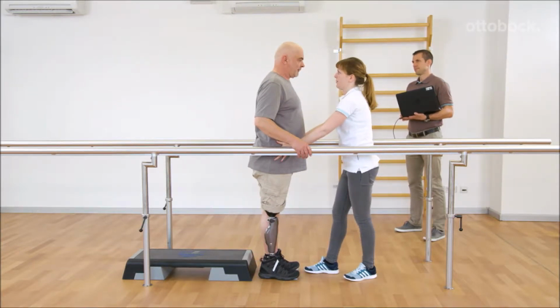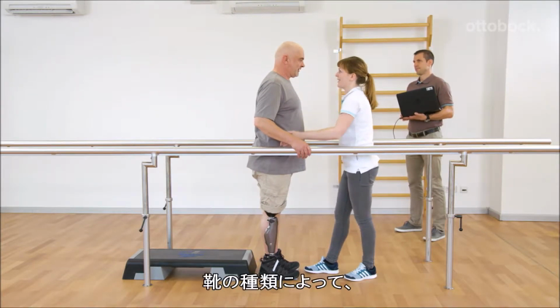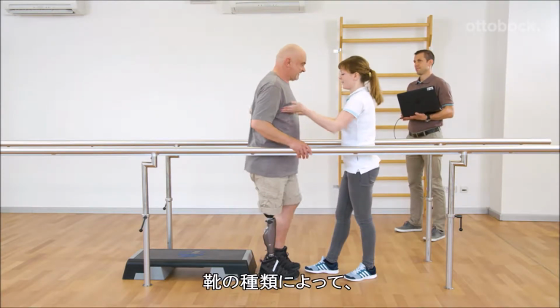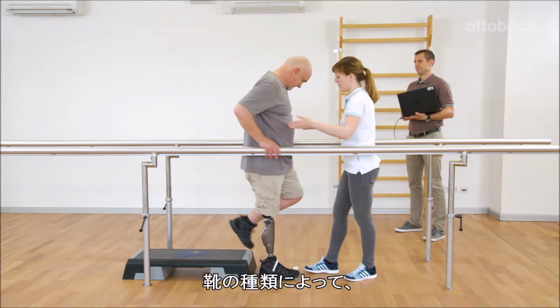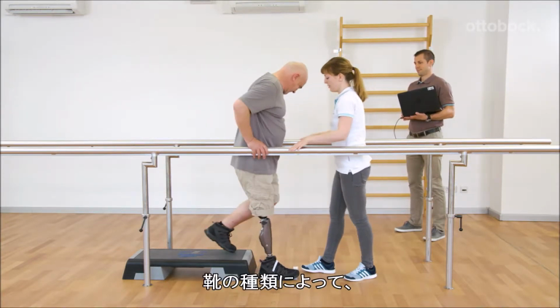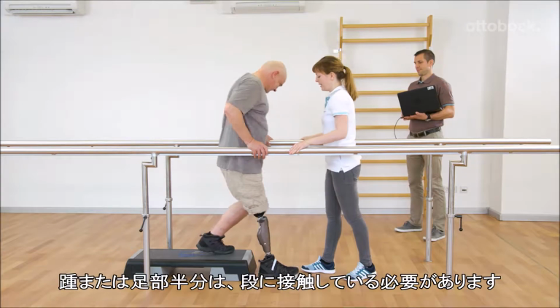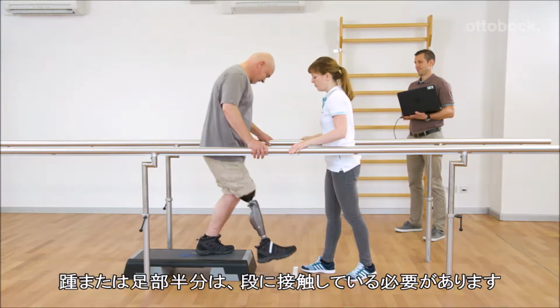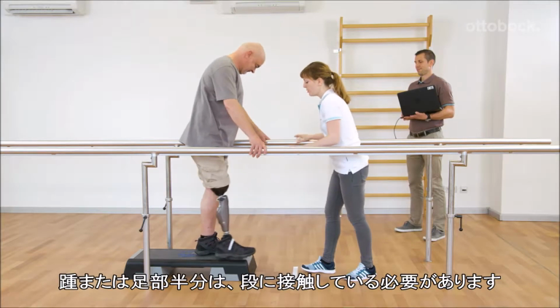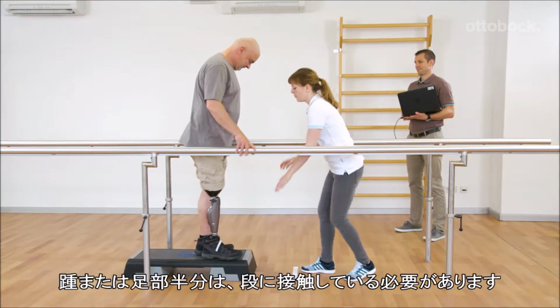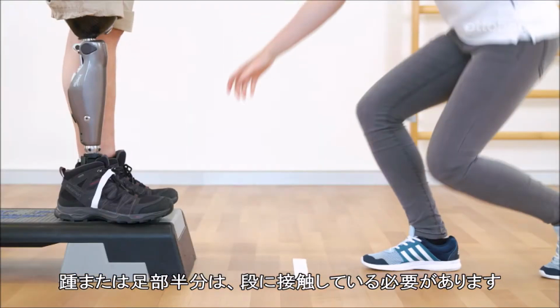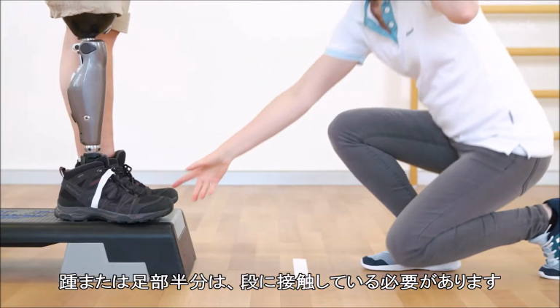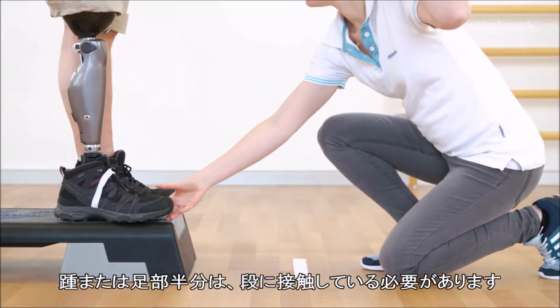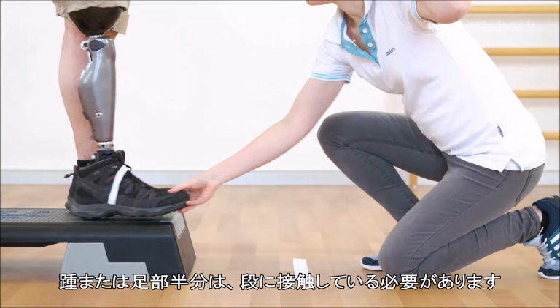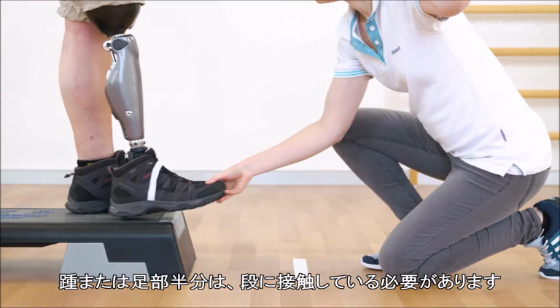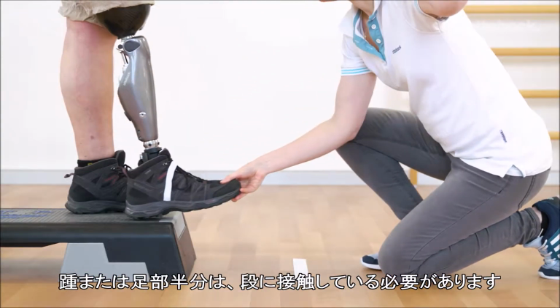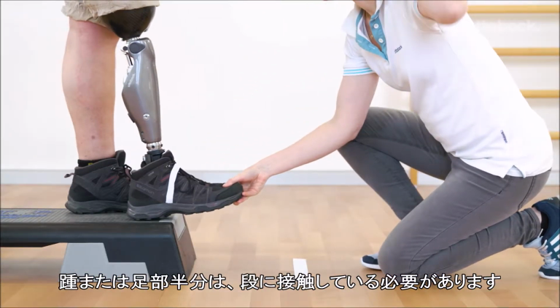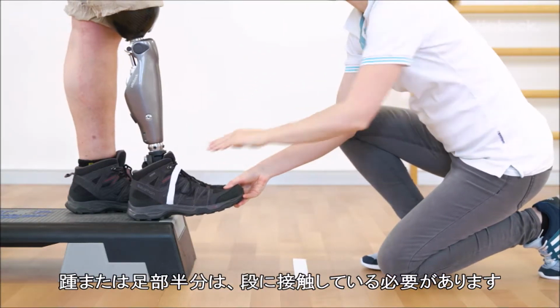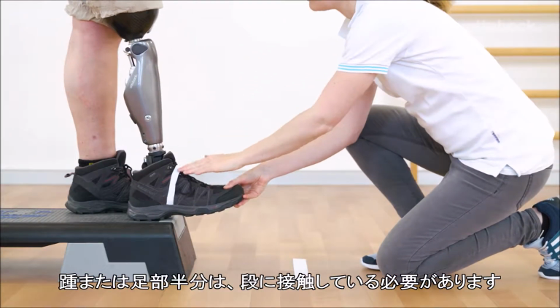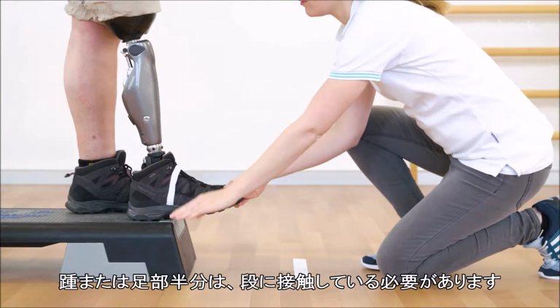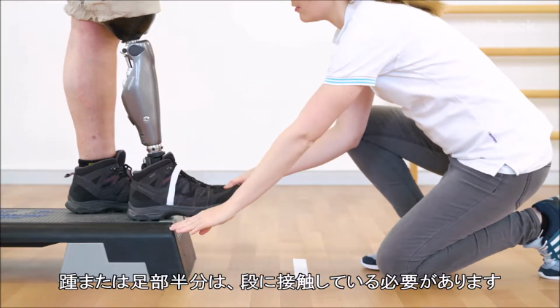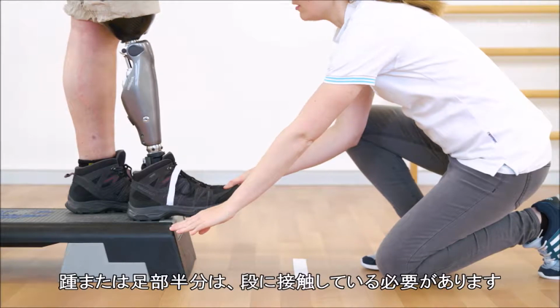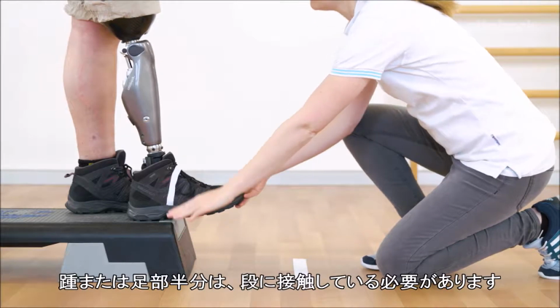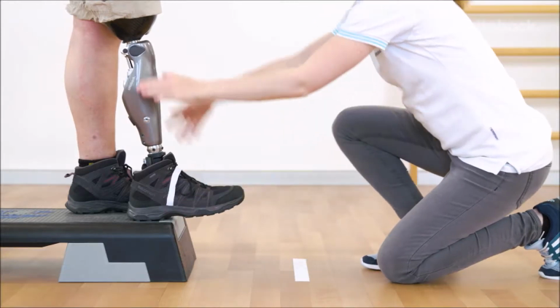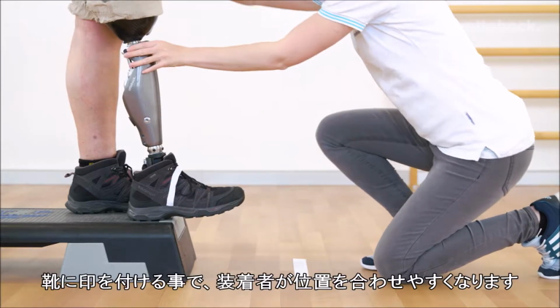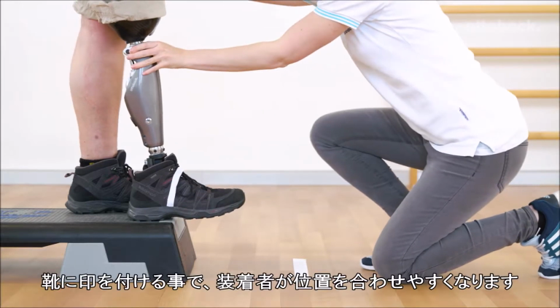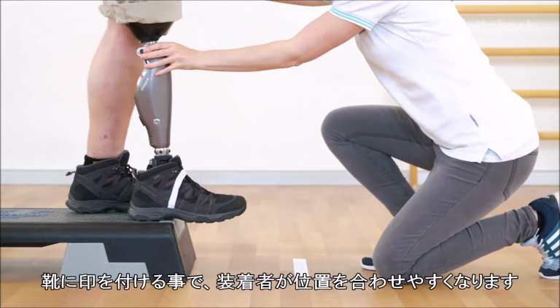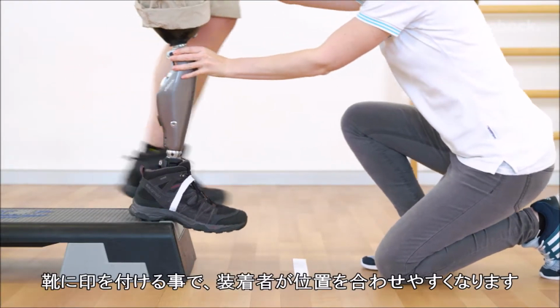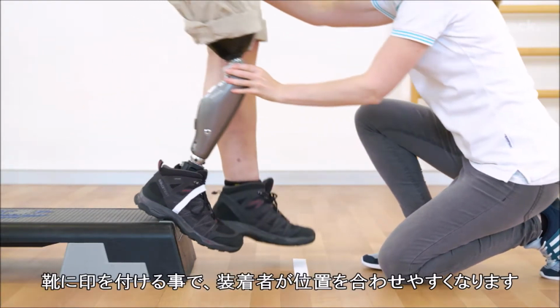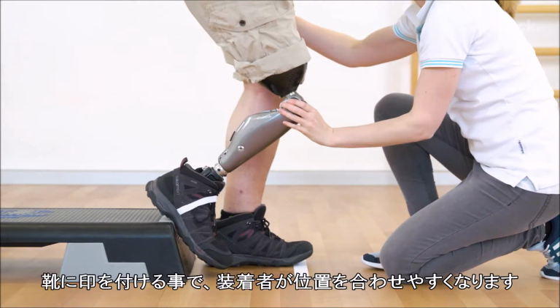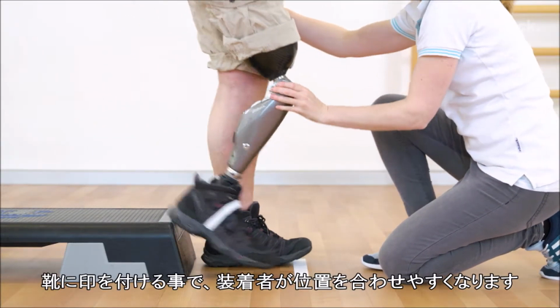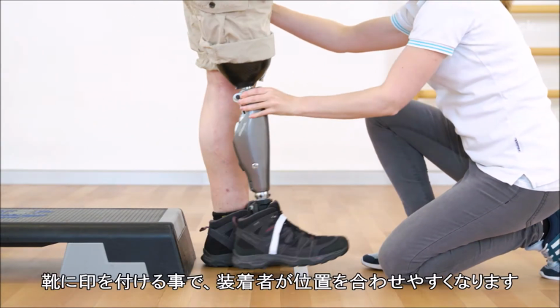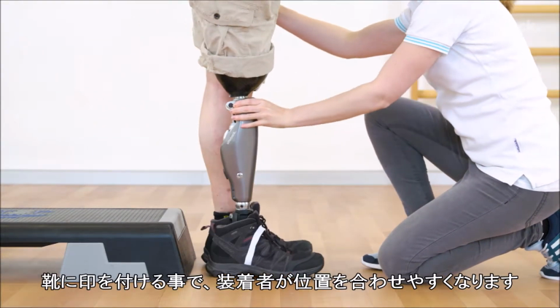Depending on the shoe, either the heel or up to a maximum of half of the foot has to be in contact with the stair. The marking on the shoe can provide some orientation to Gerhard.